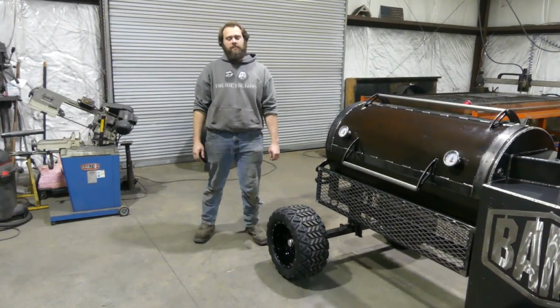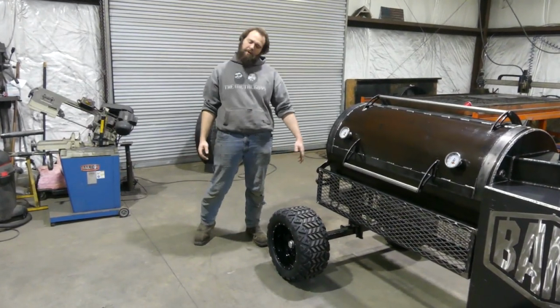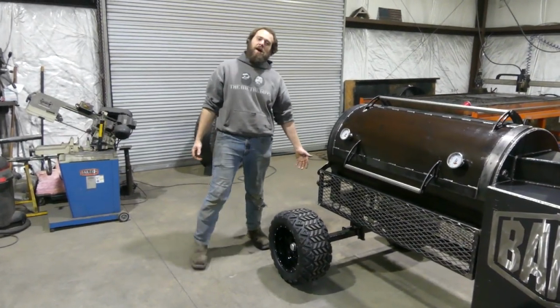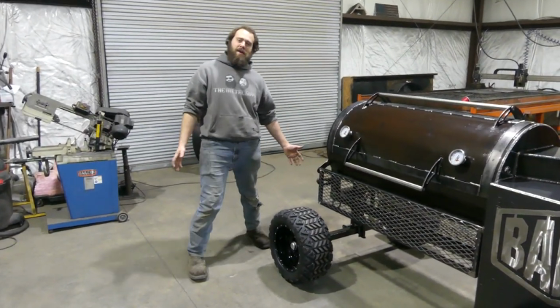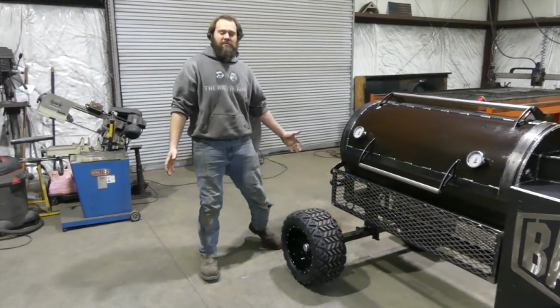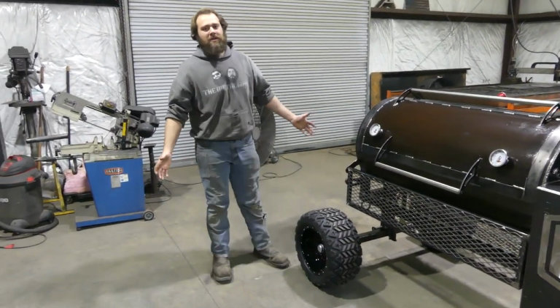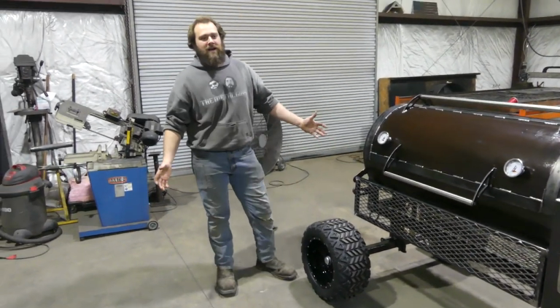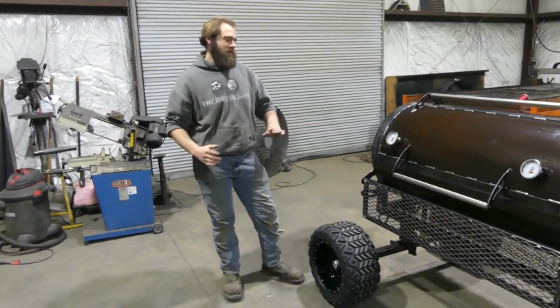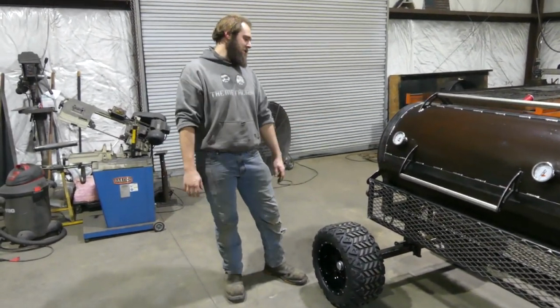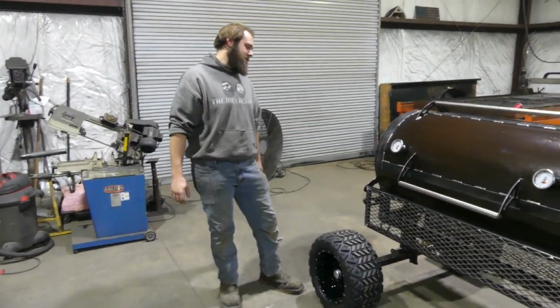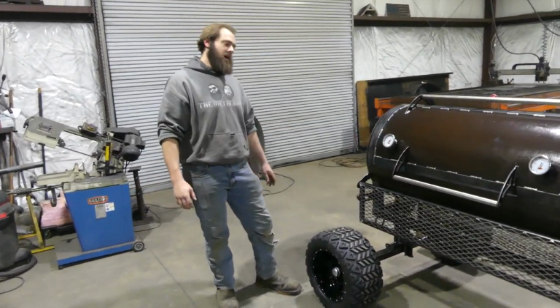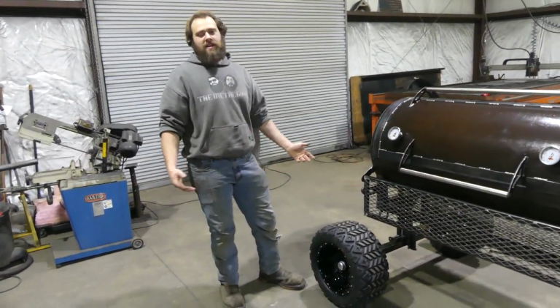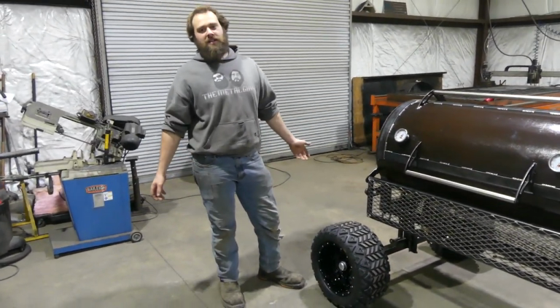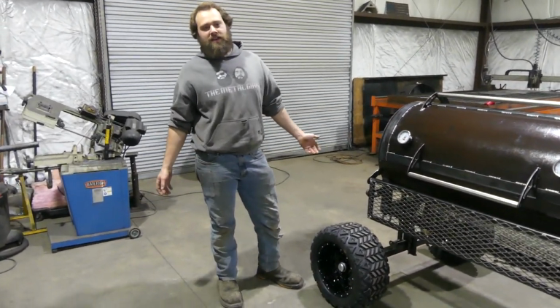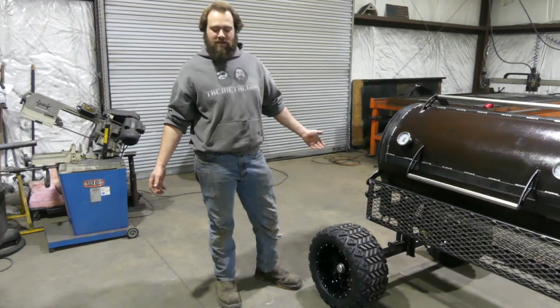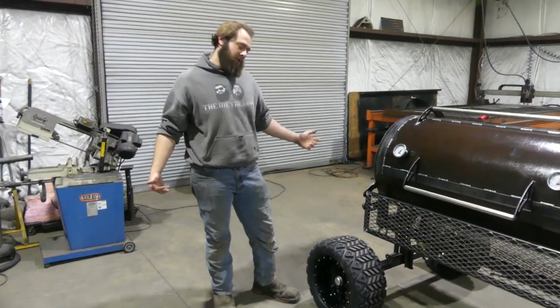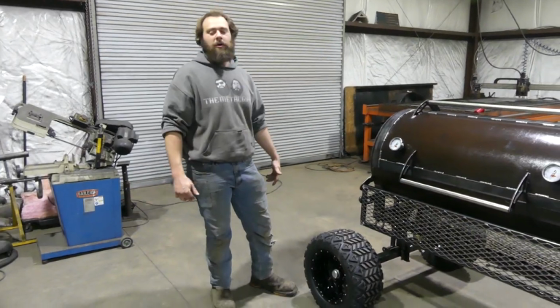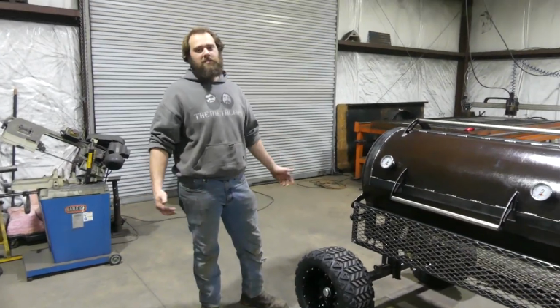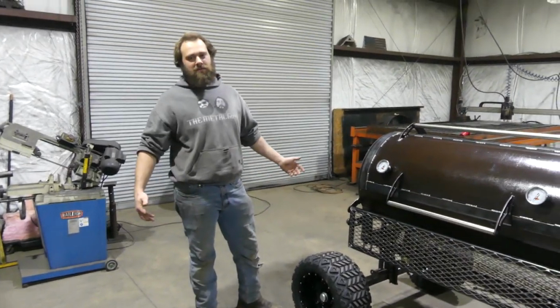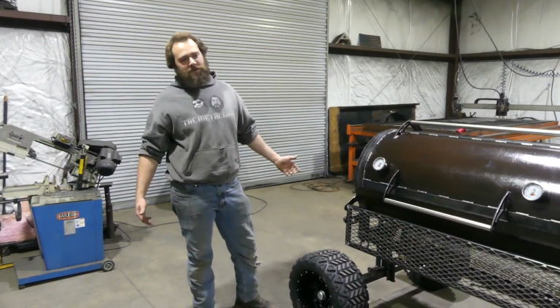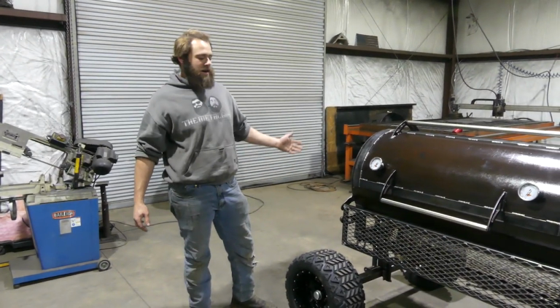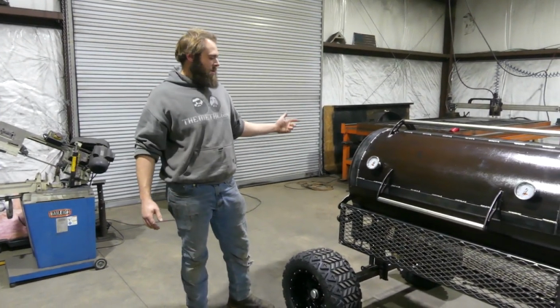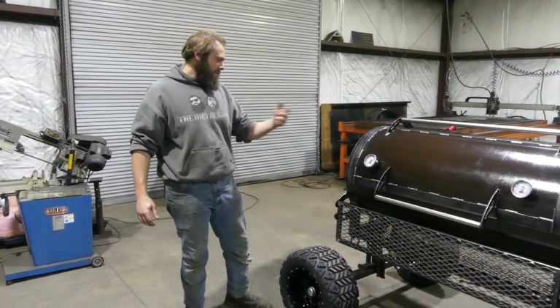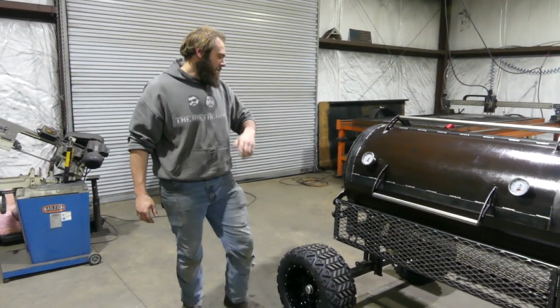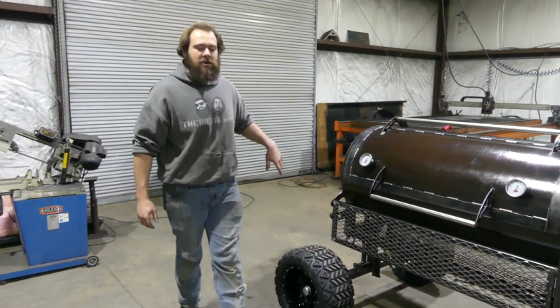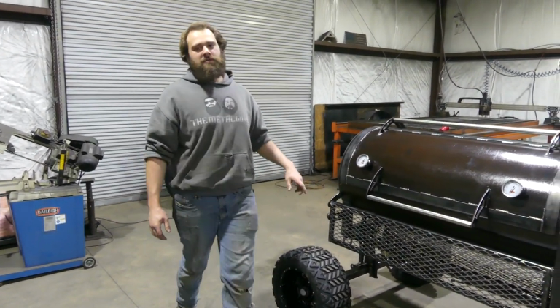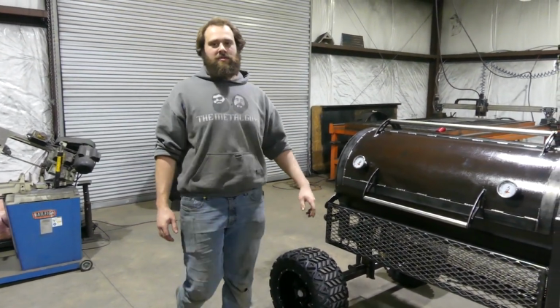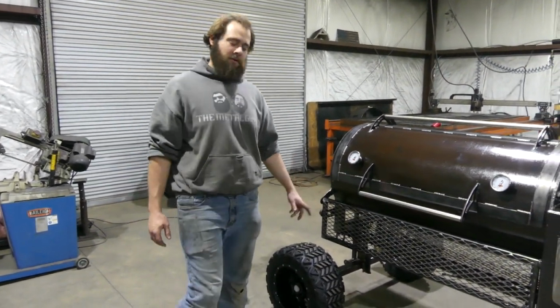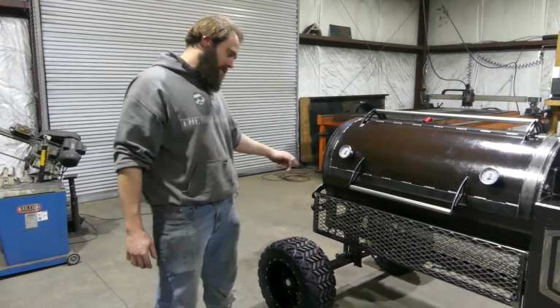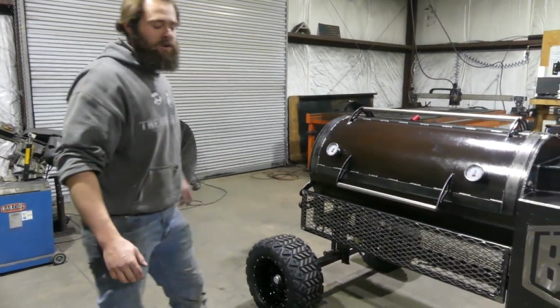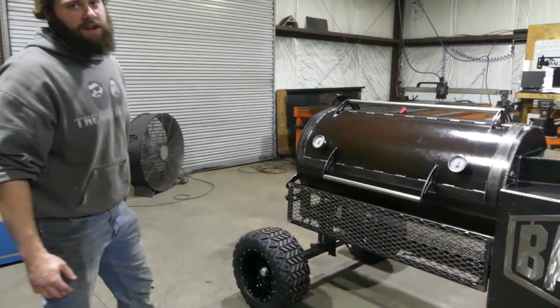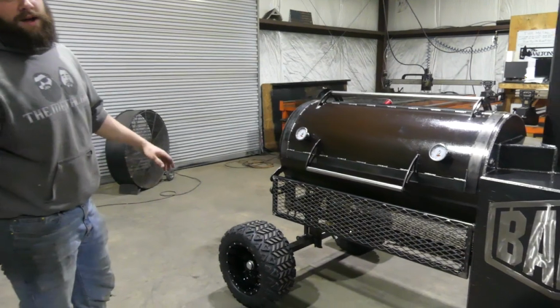What's going on guys, Hayes here with the Metal Guys, Knoxville, Tennessee. It's Sunday evening, we're here working, busting them out for you guys. We just got done clear coating these two smokers, want y'all to check them out.